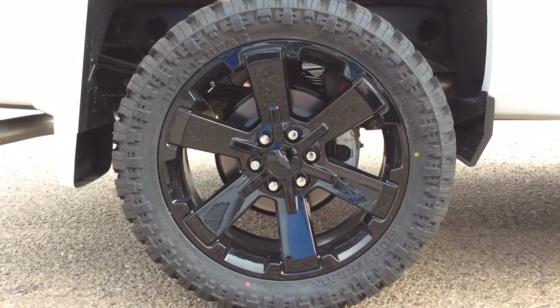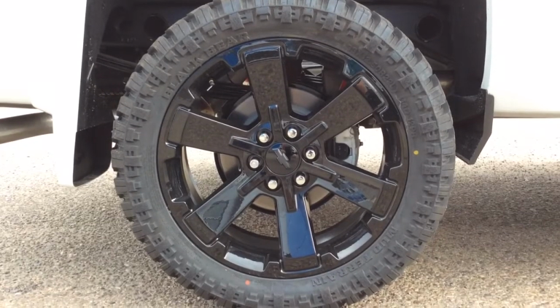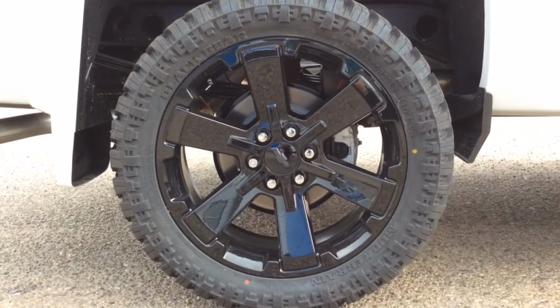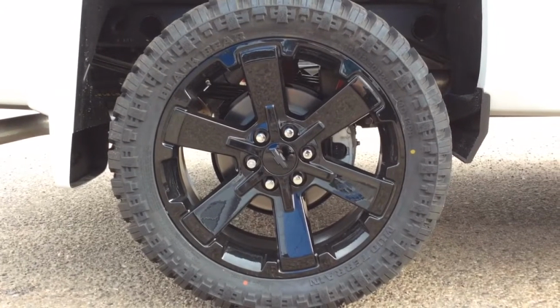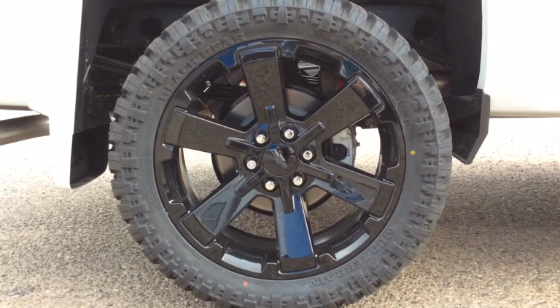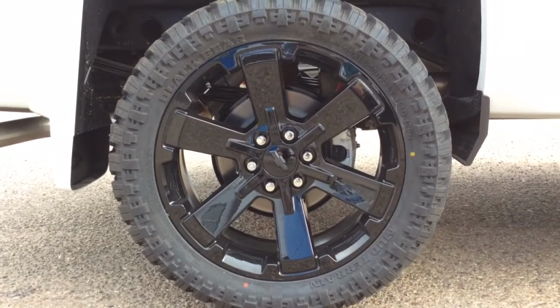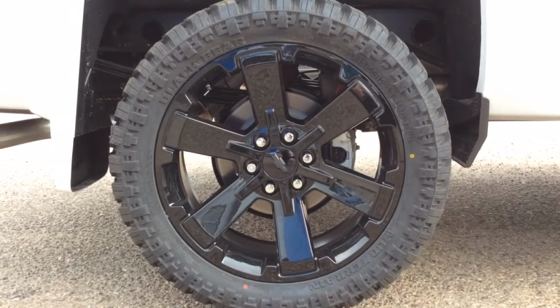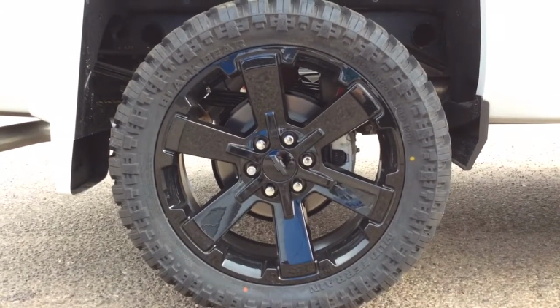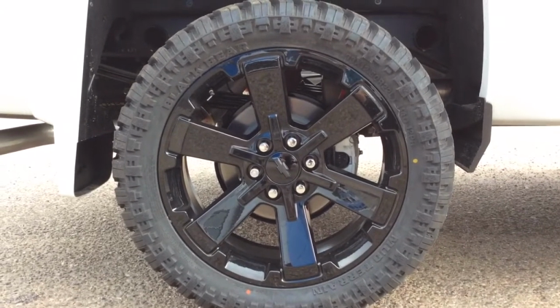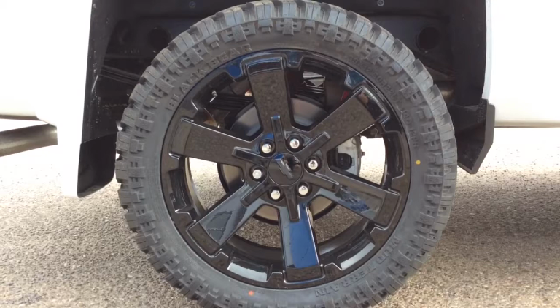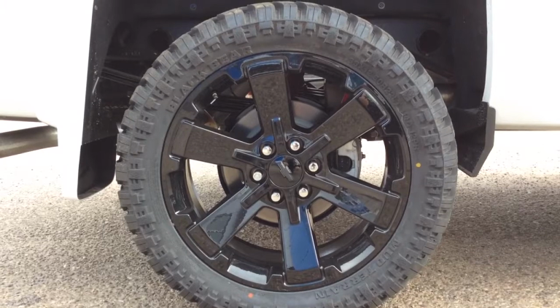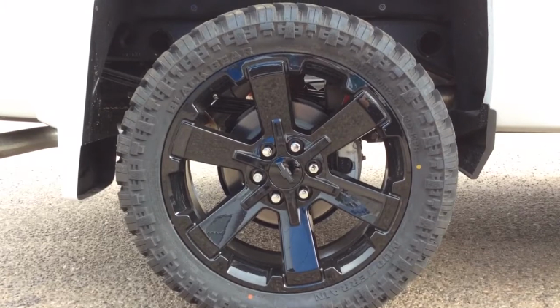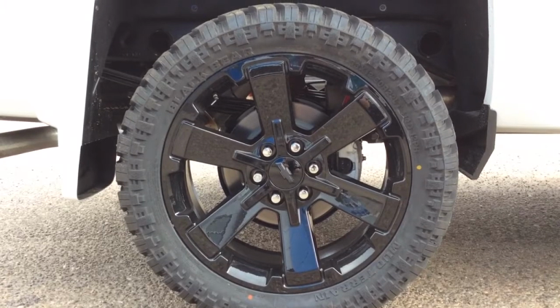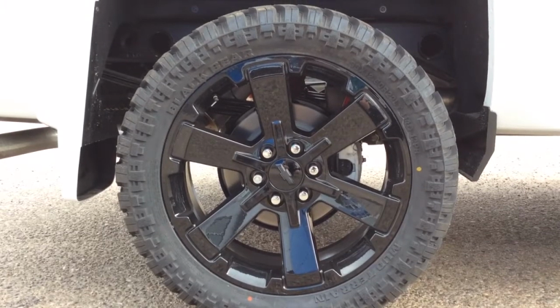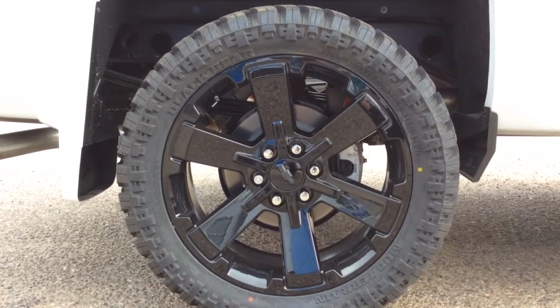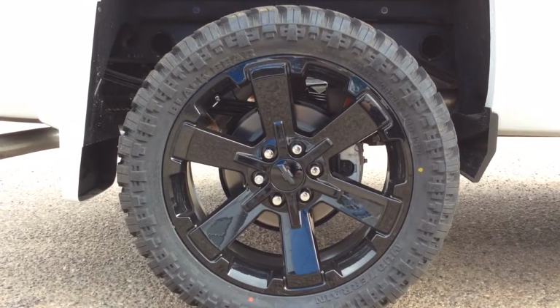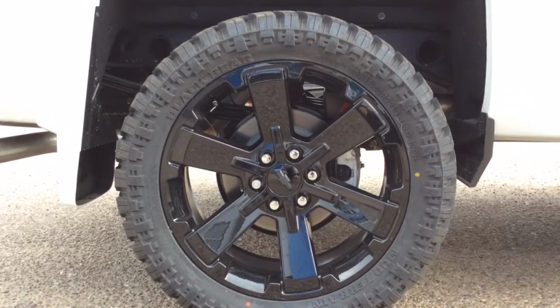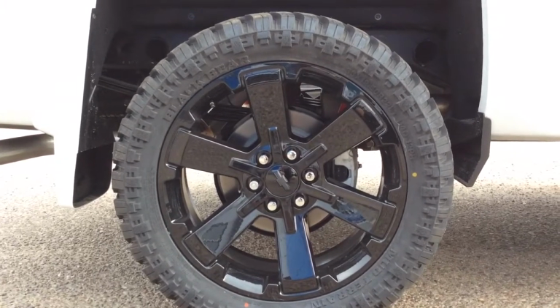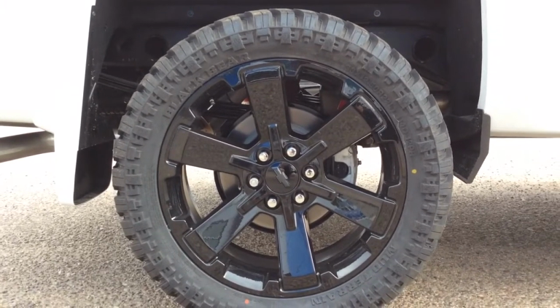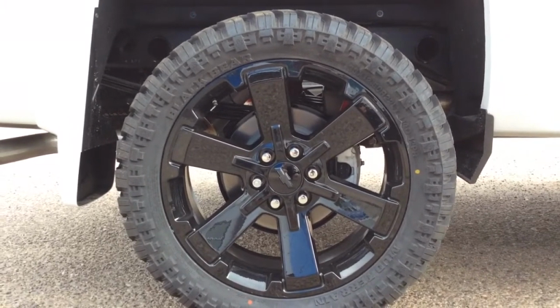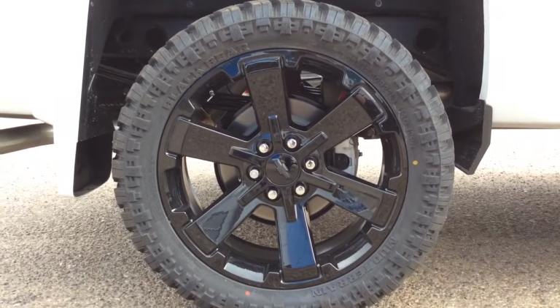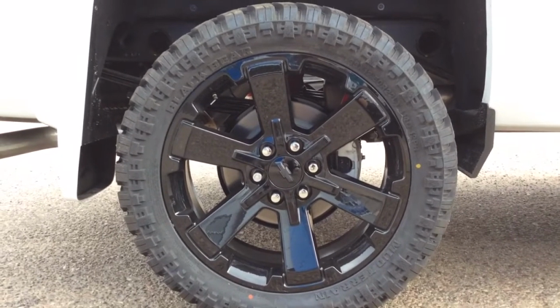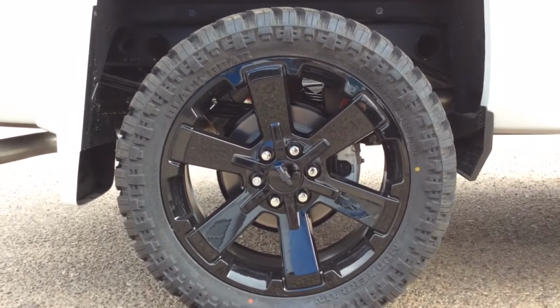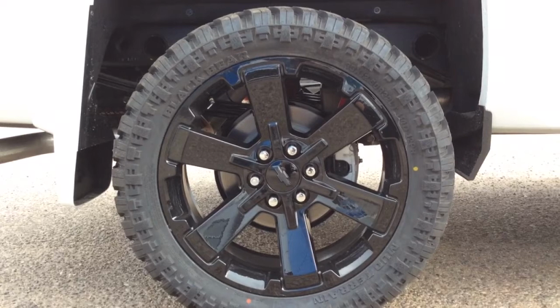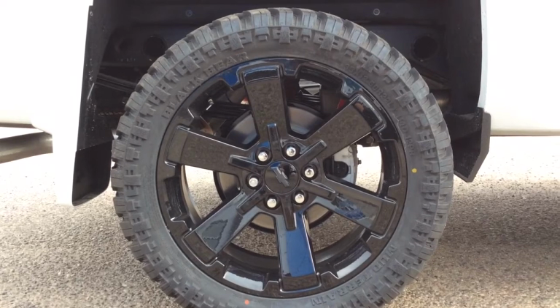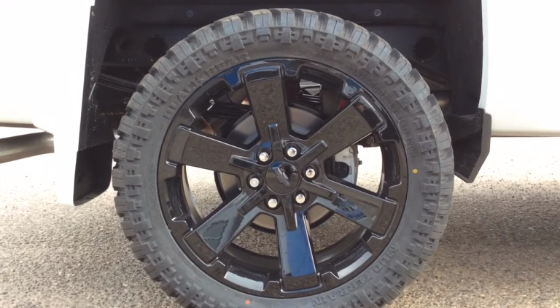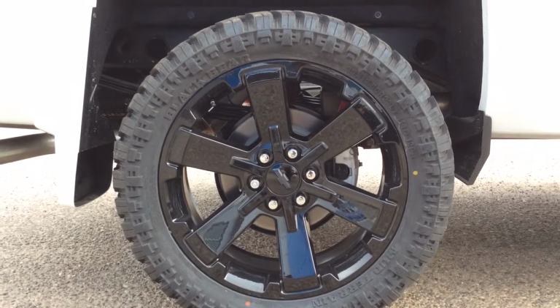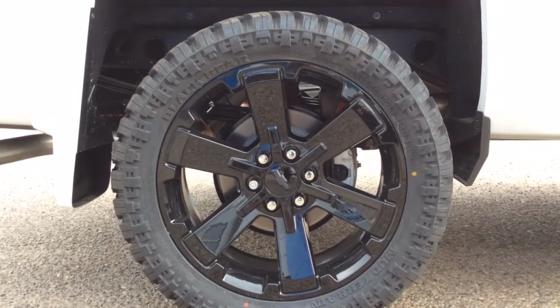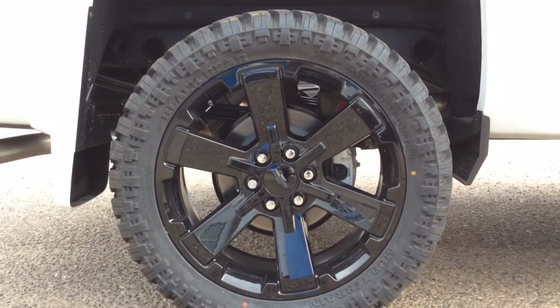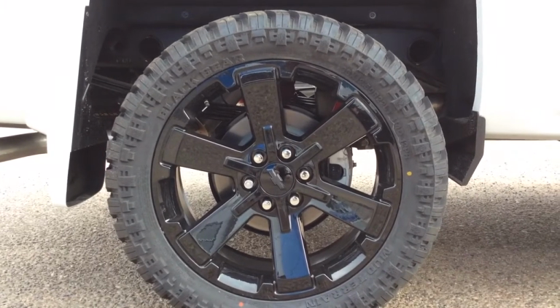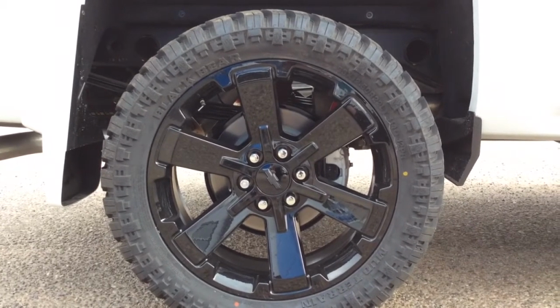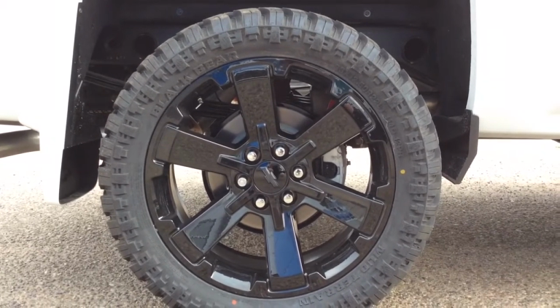Taking a look at the wheels here, we've got some black Bear 33 by 12.5 R22 LT tires. They're currently on the stock Chevrolet 22 inch six-spoke aluminum wheels that are black.